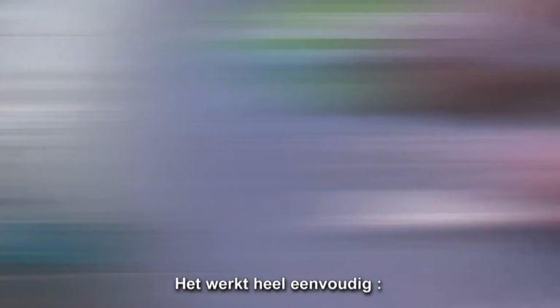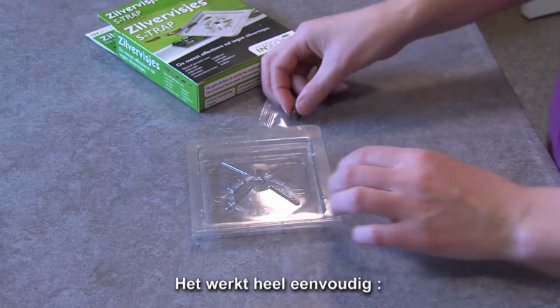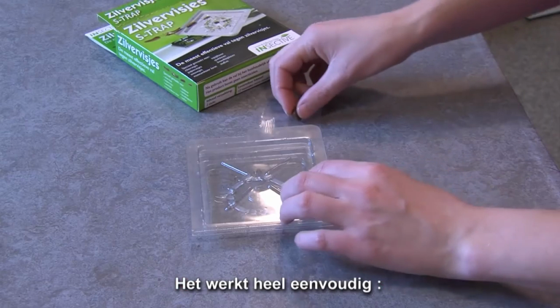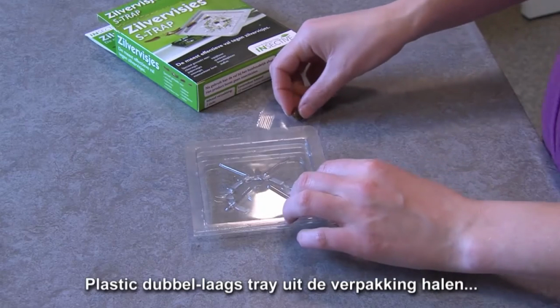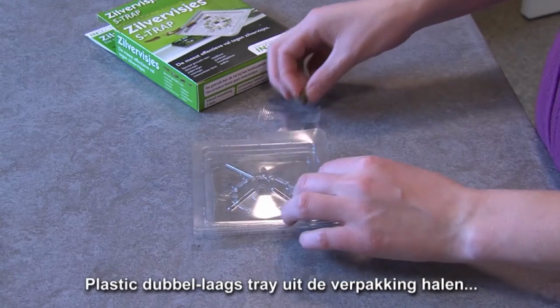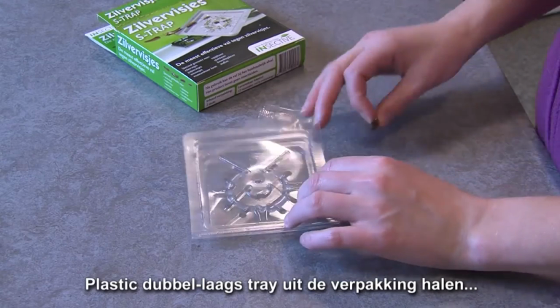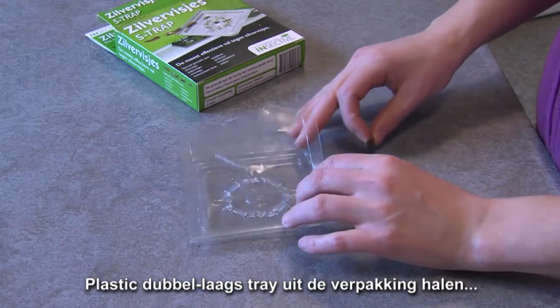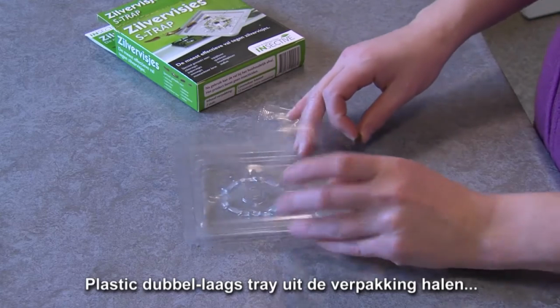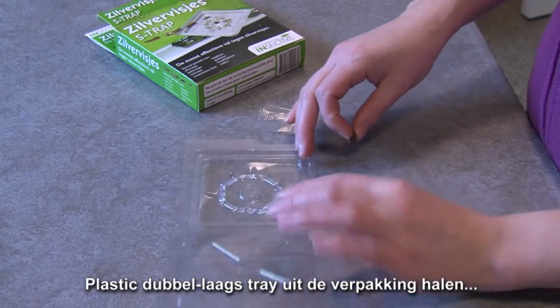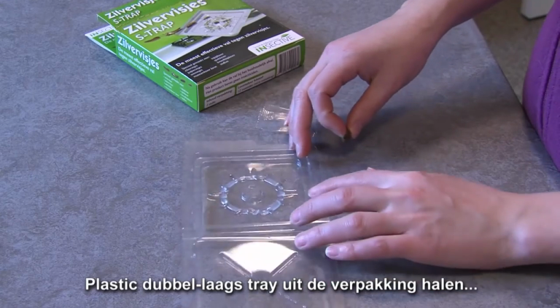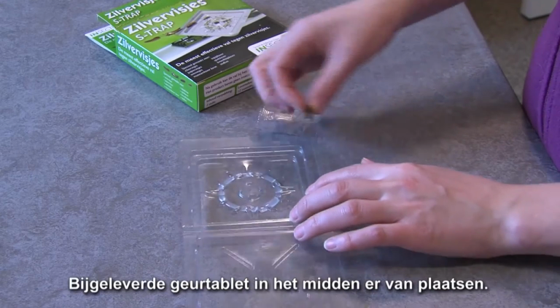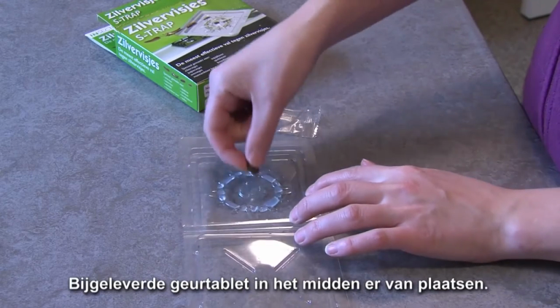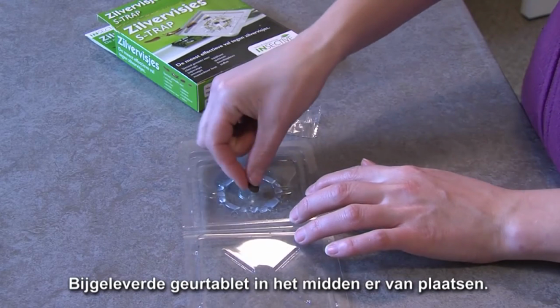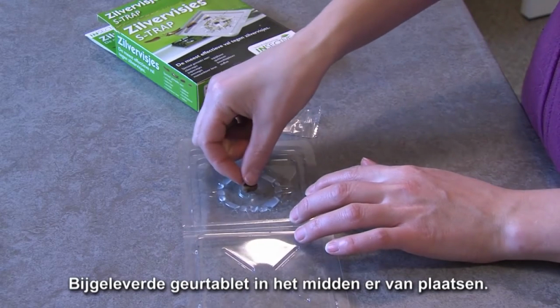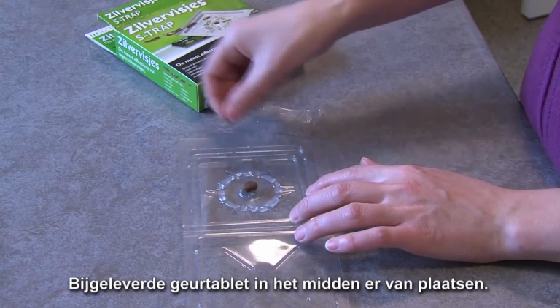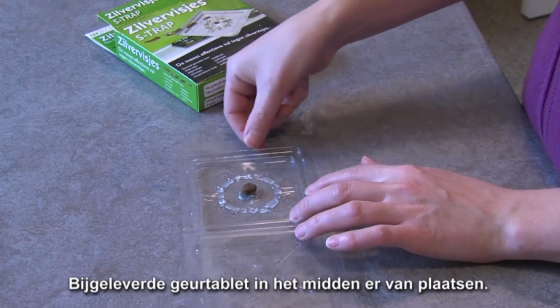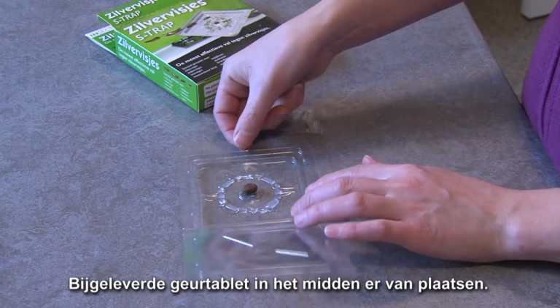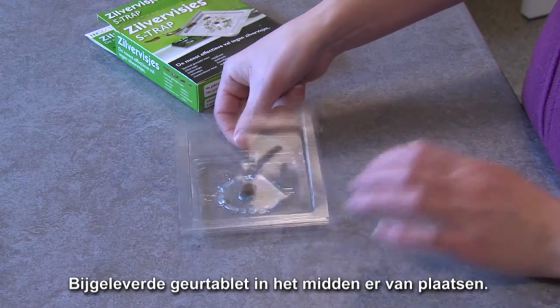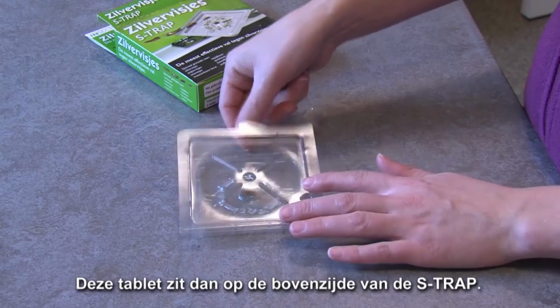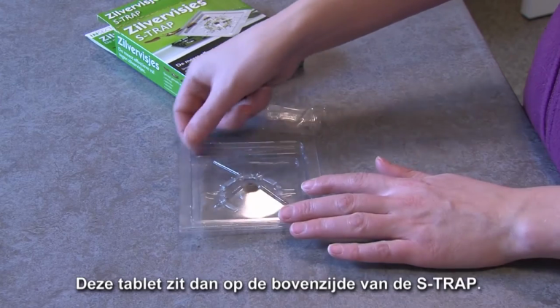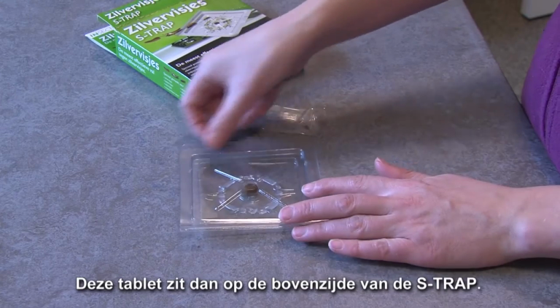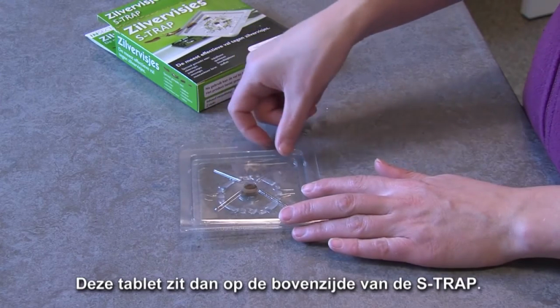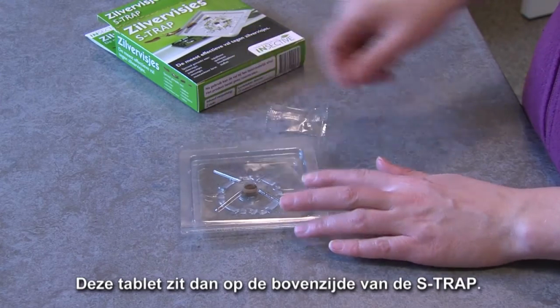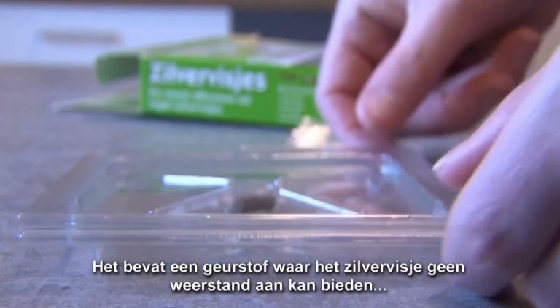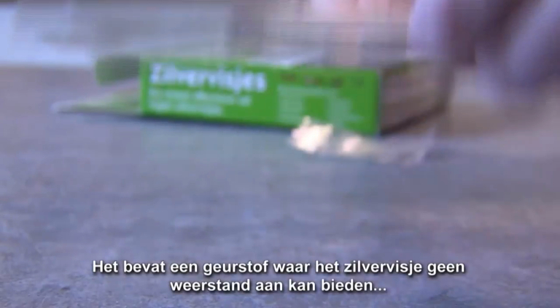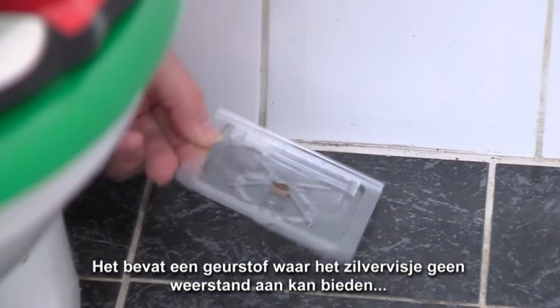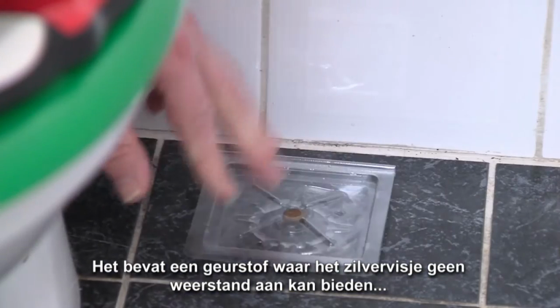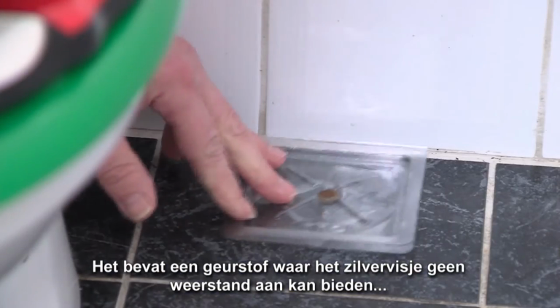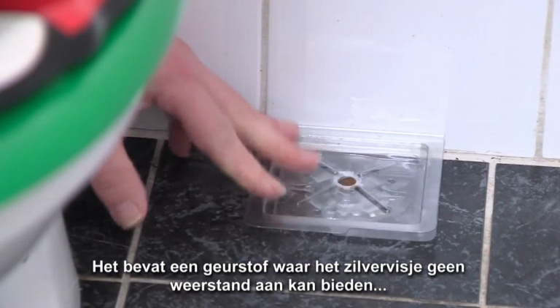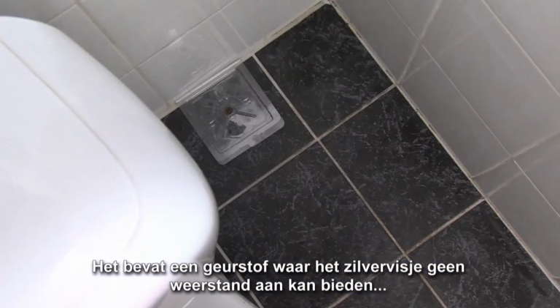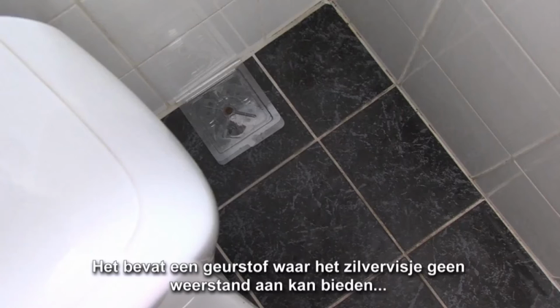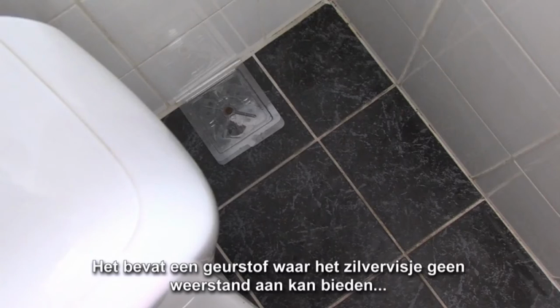It's easy. Take the transparent plastic dual tray out of the package. Place this capsule in the center holder, which is located at the top side of the S-Trap. This capsule contains a fragrance which the Silverfish cannot resist.